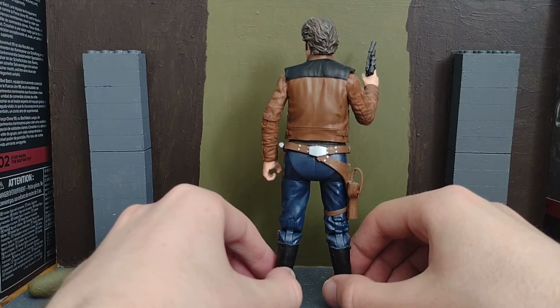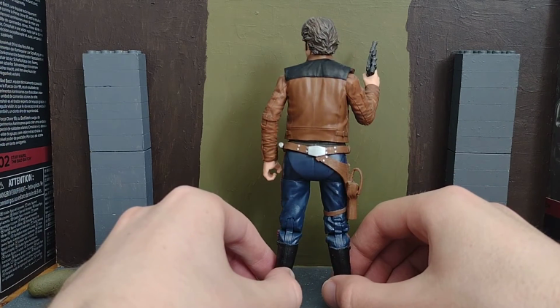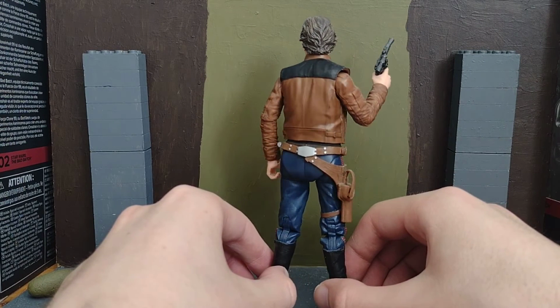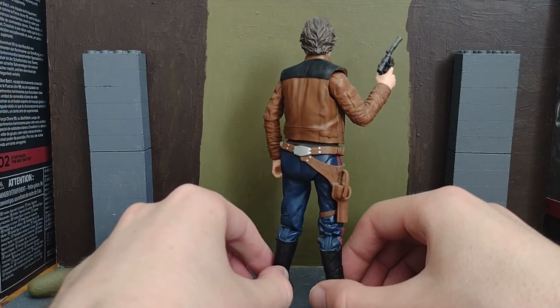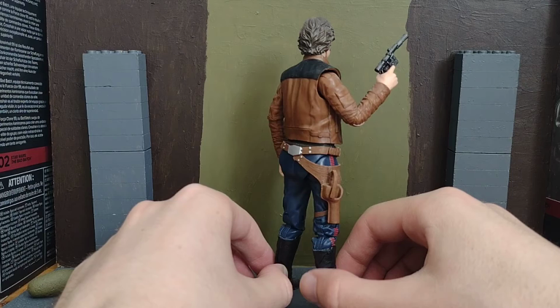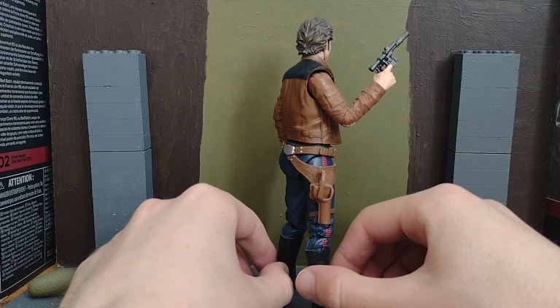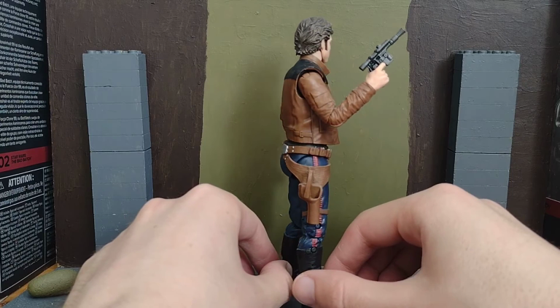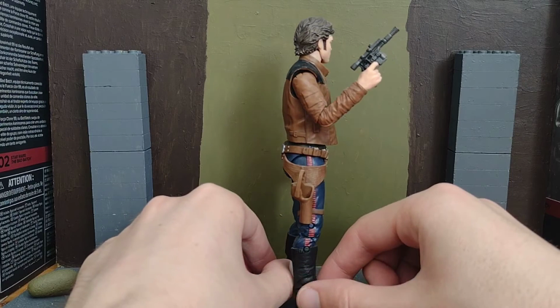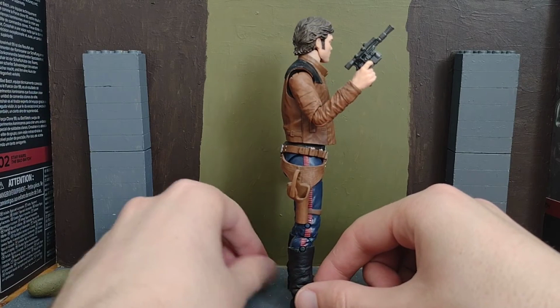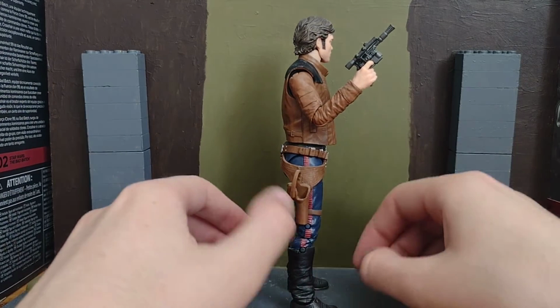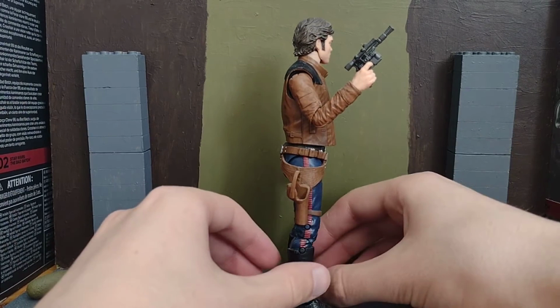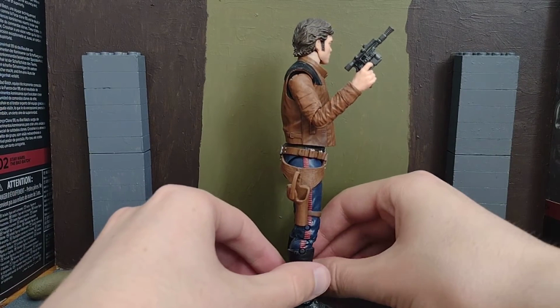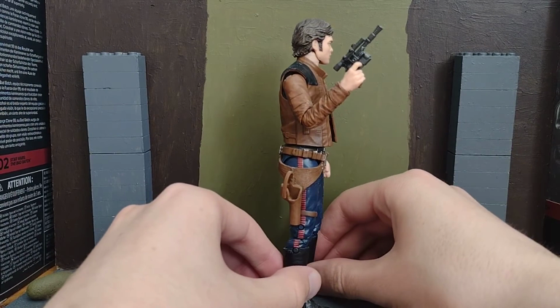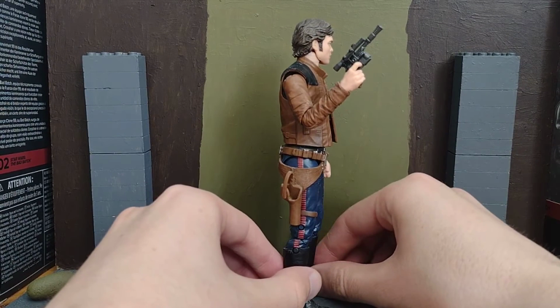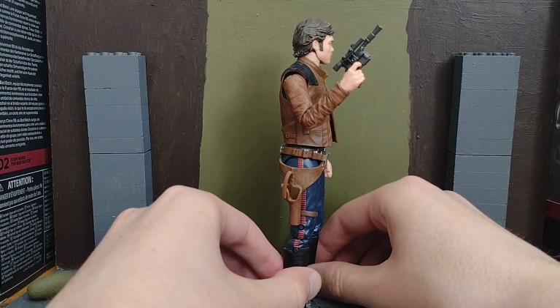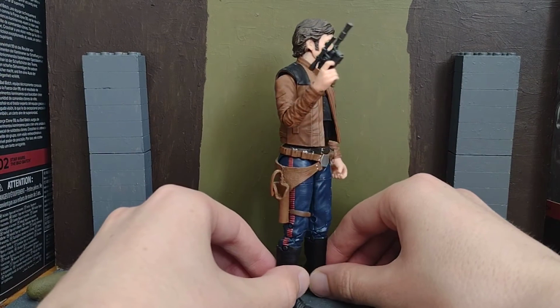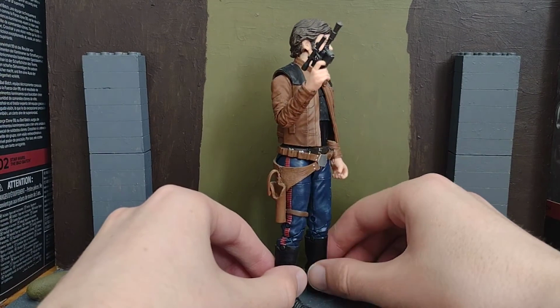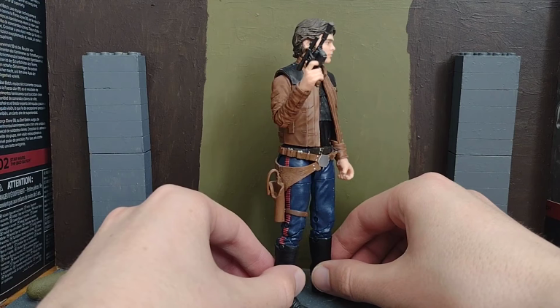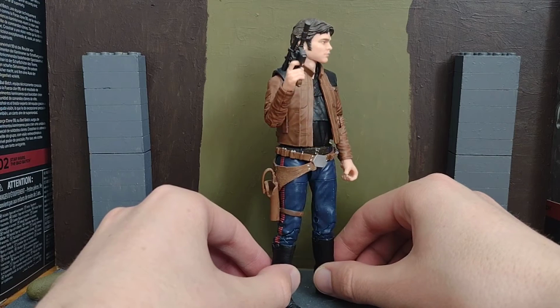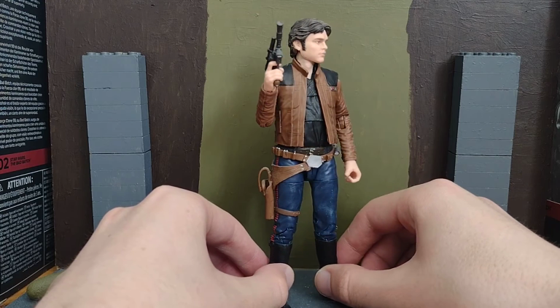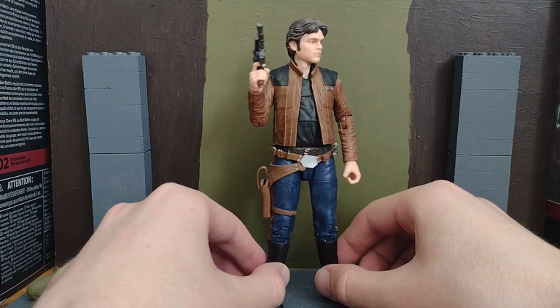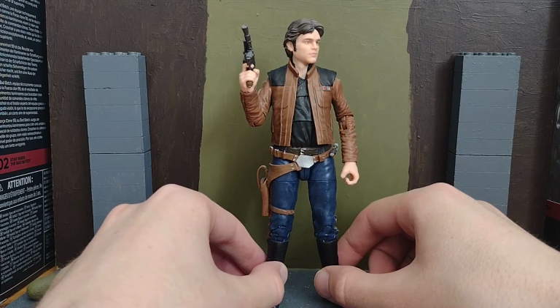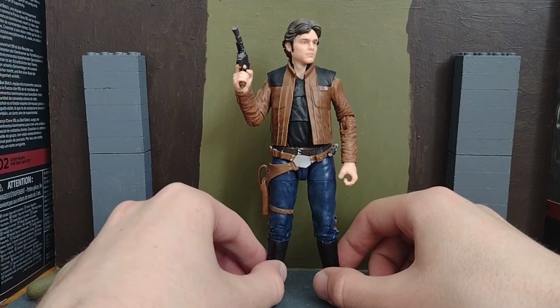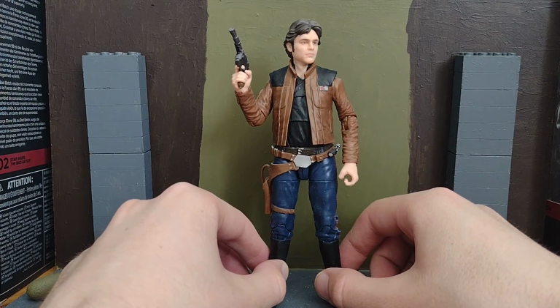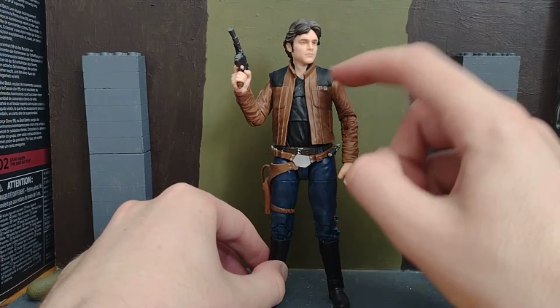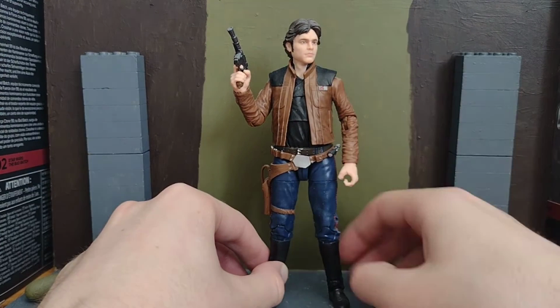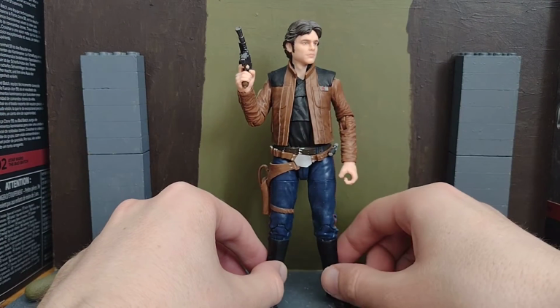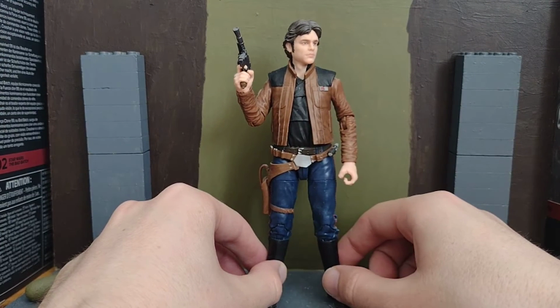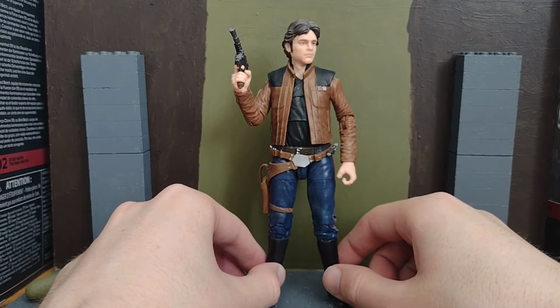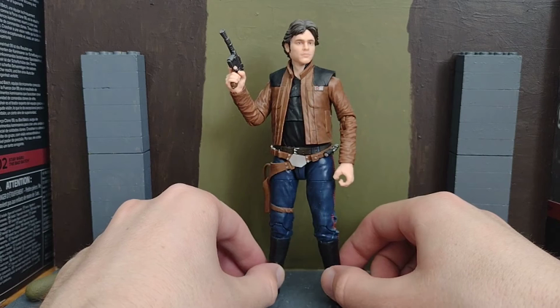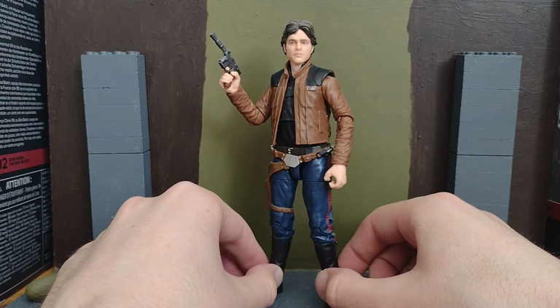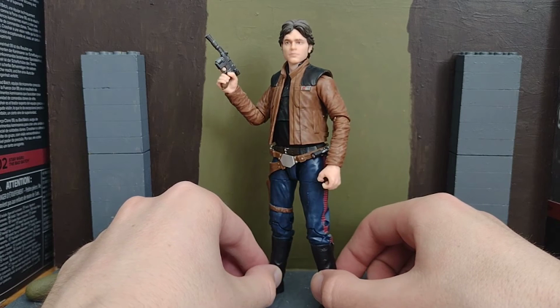There's the back of him. This is his younger appearance, not like Harrison Ford's appearance. I've forgotten who played young Han Solo here — I've forgotten who plays him.